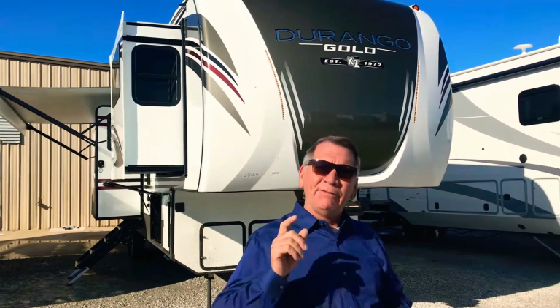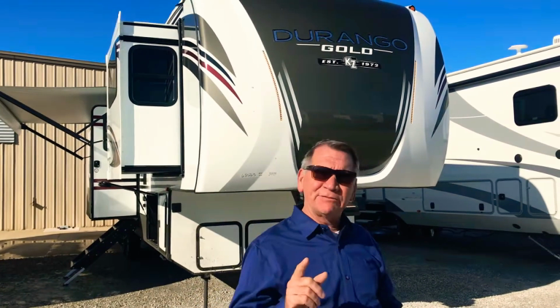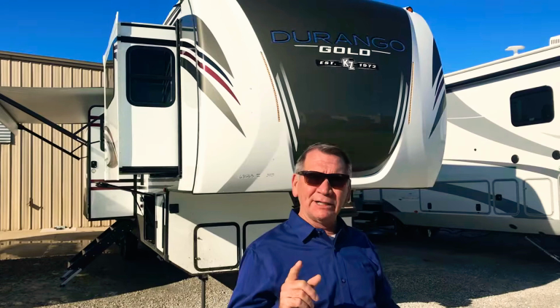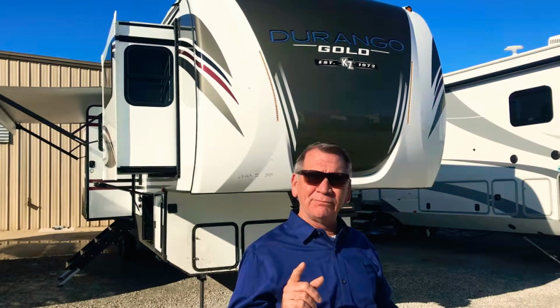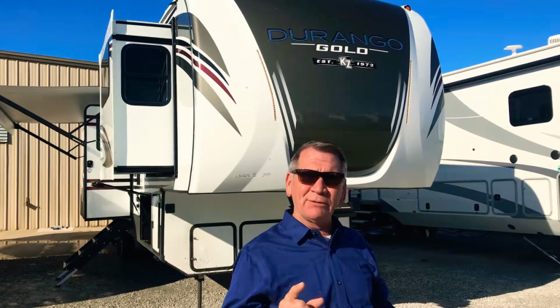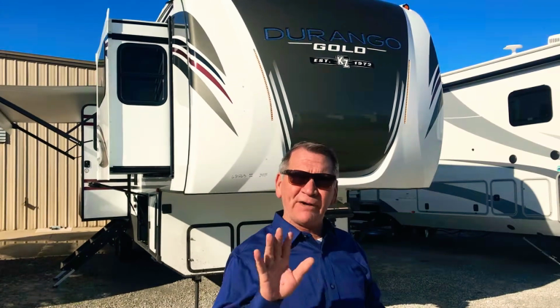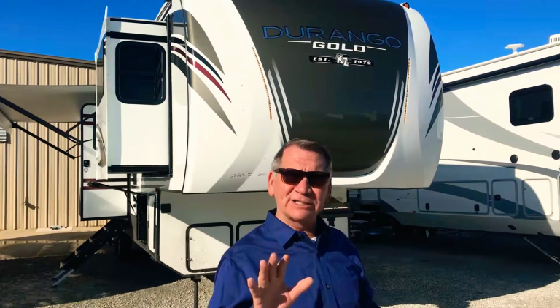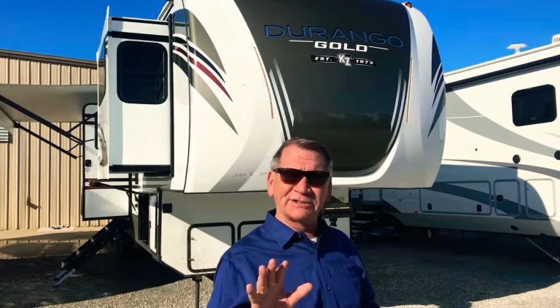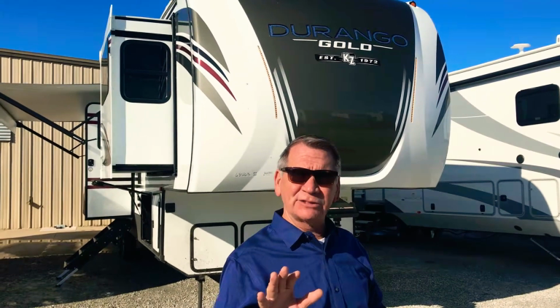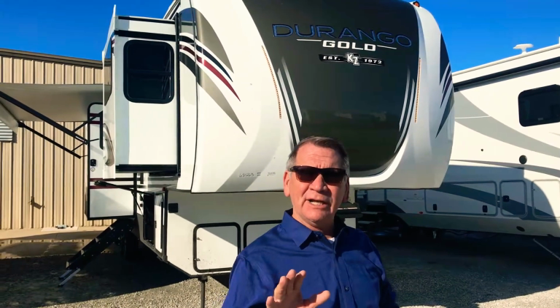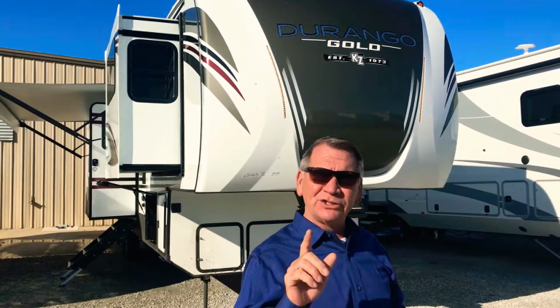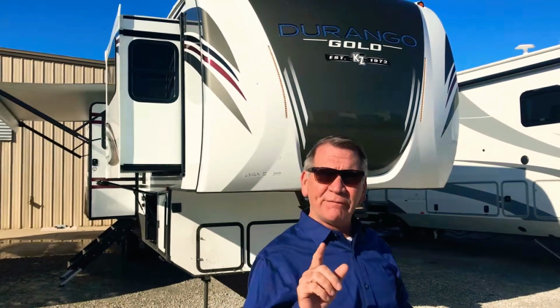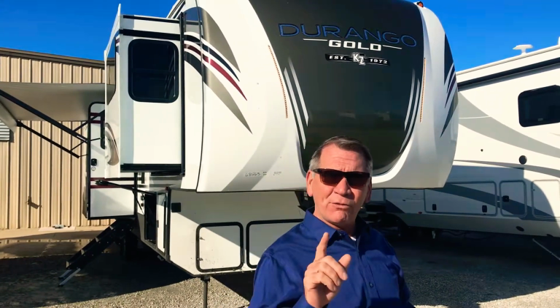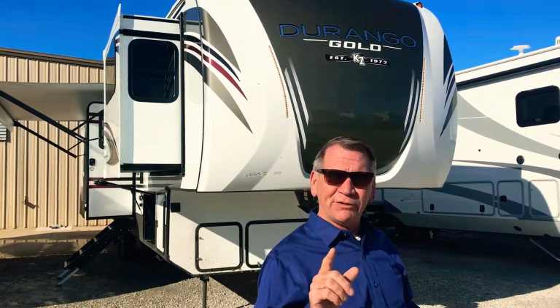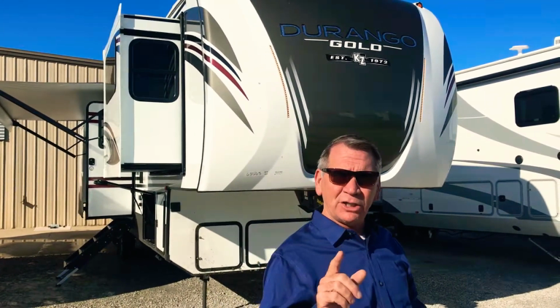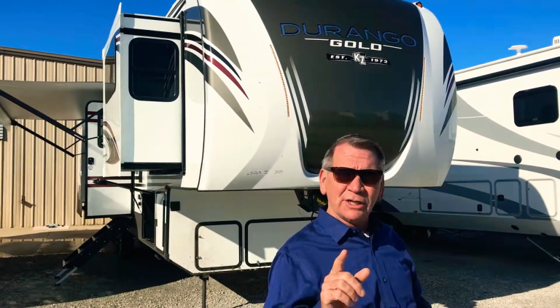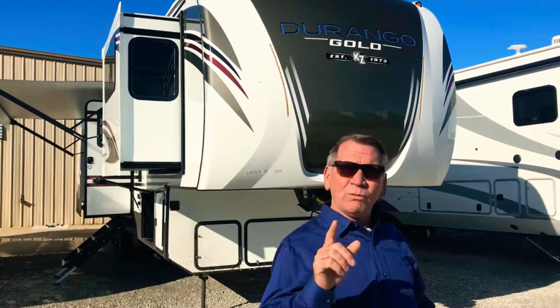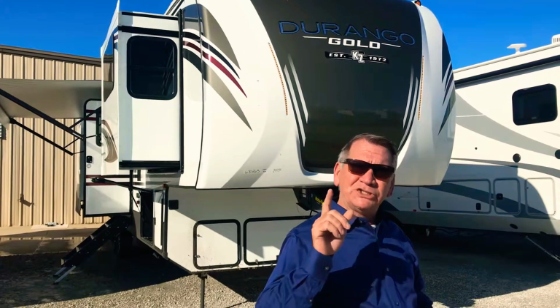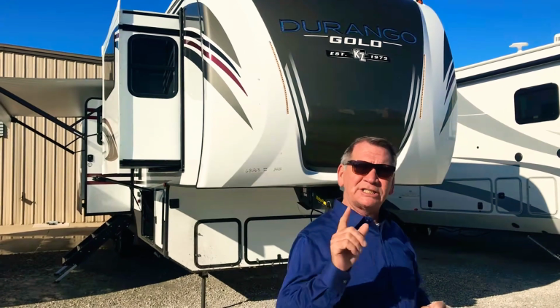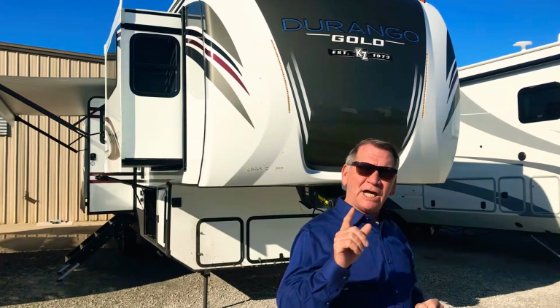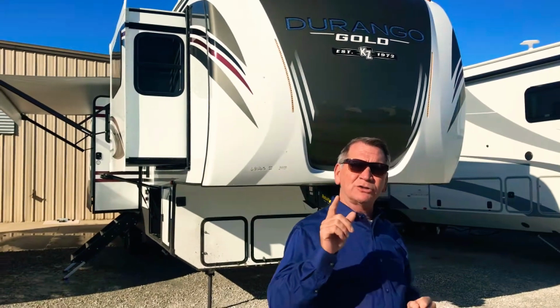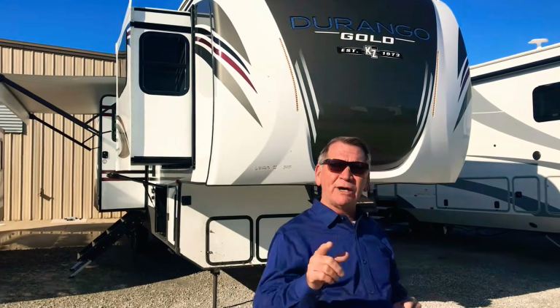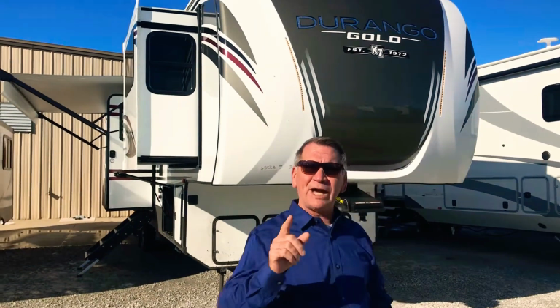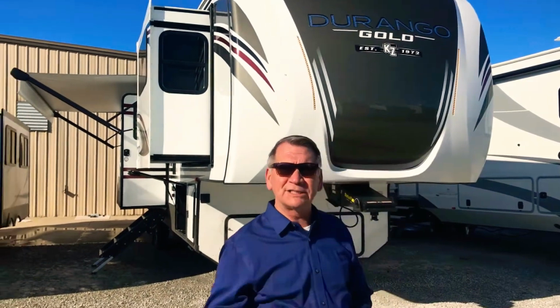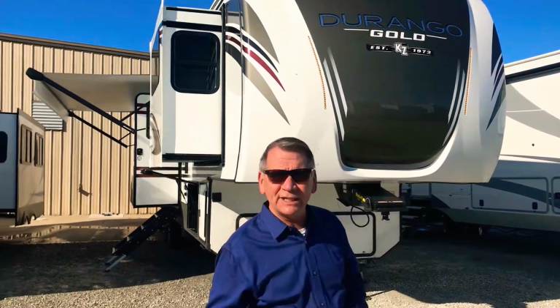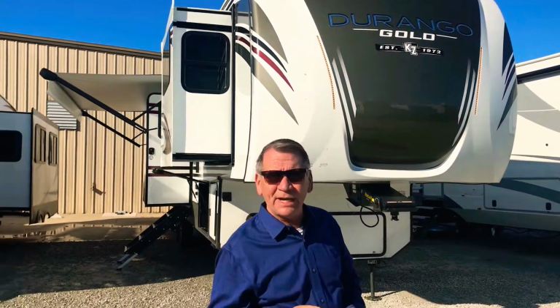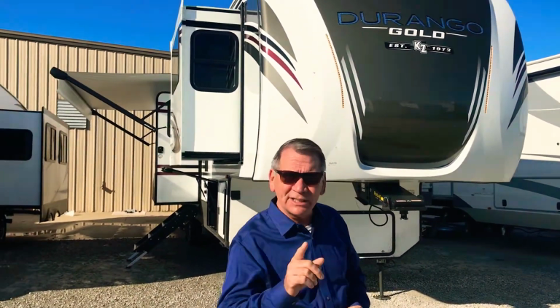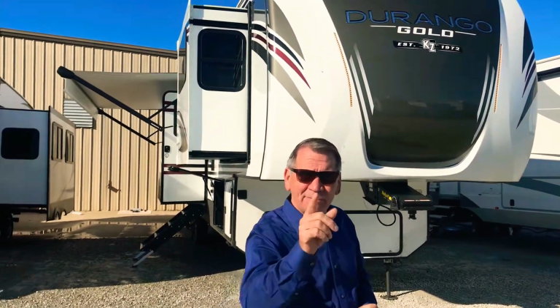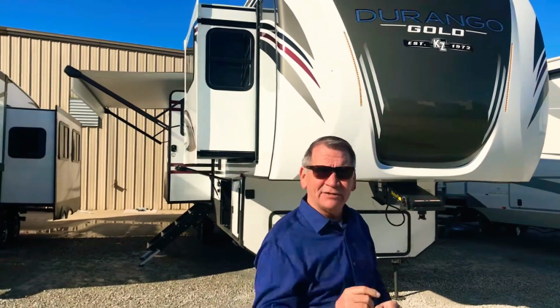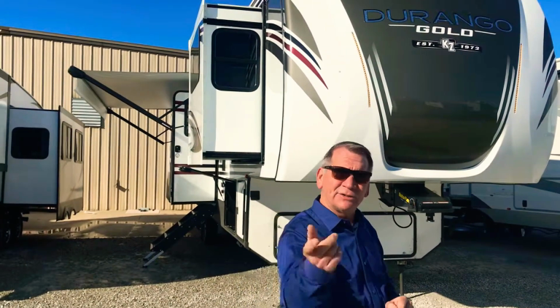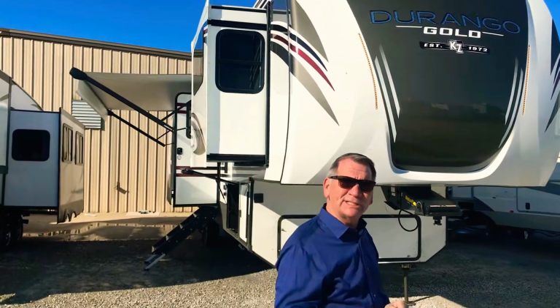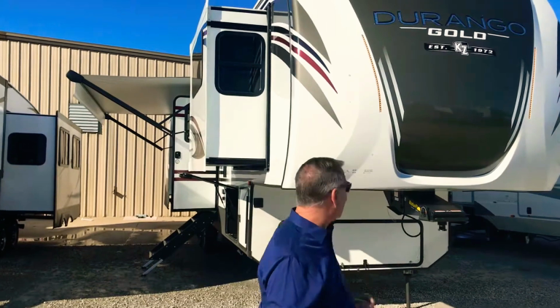That's a front living room model with five slides. This unit is 40 foot long, weighs just under 12,600 pounds. Allow me to give you the tour — please come along.